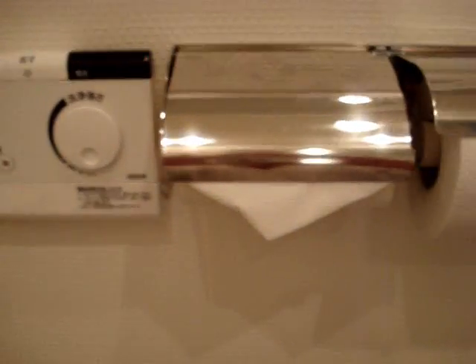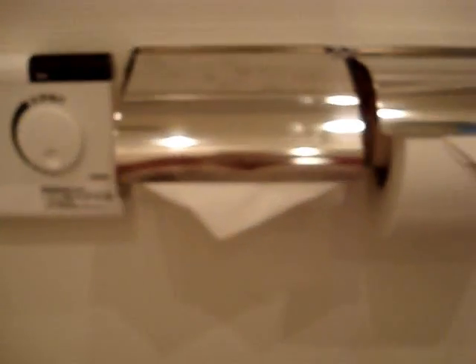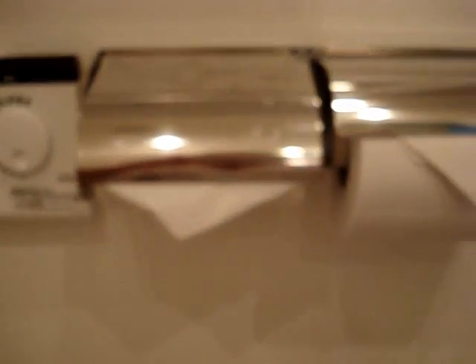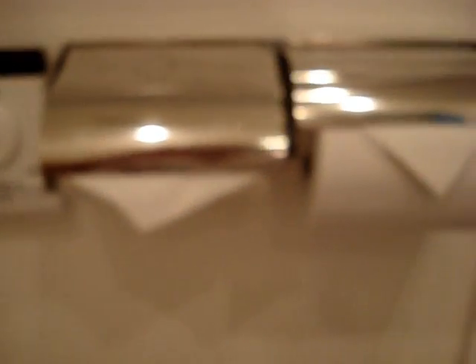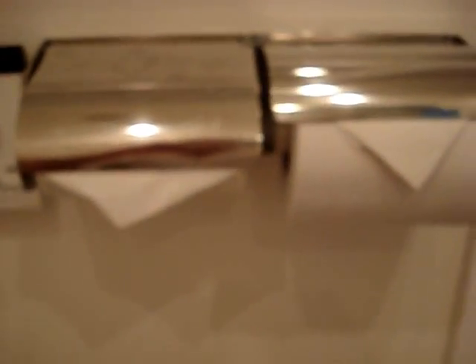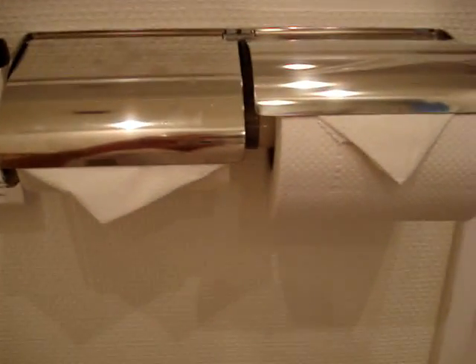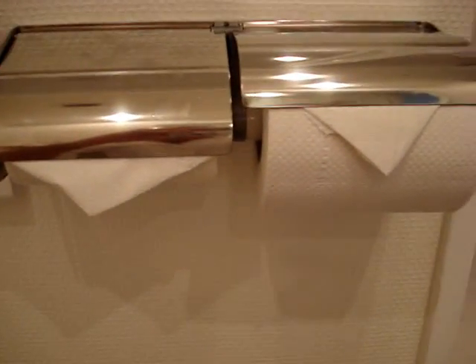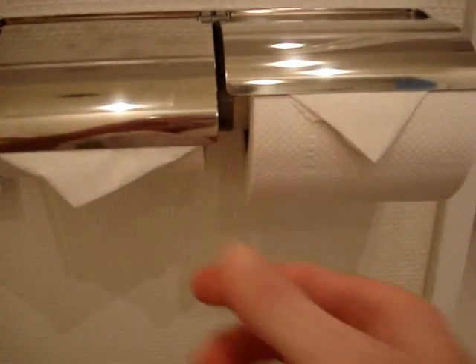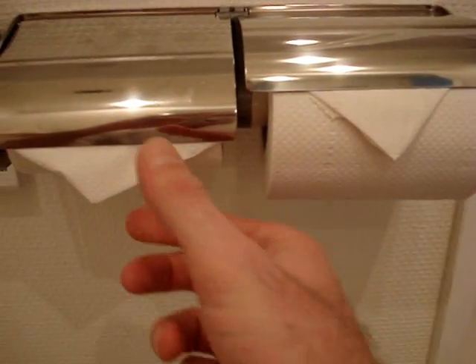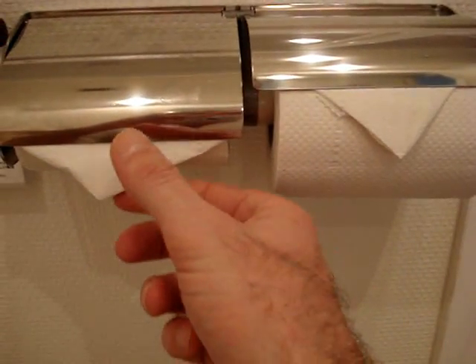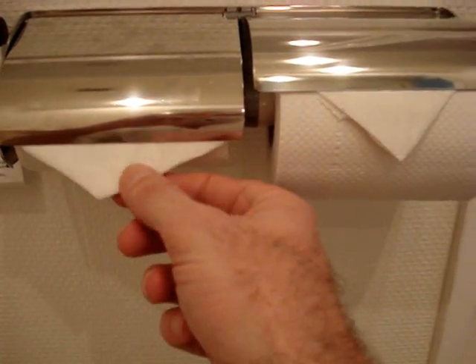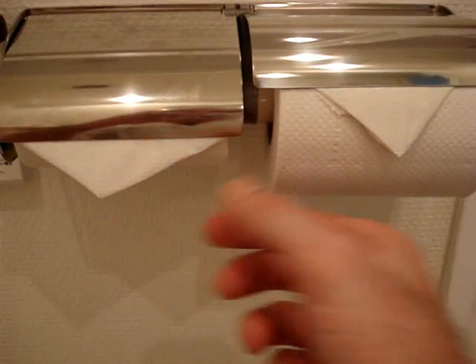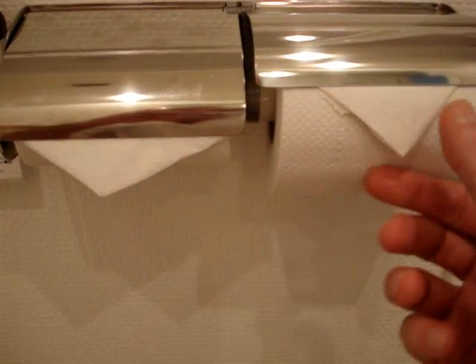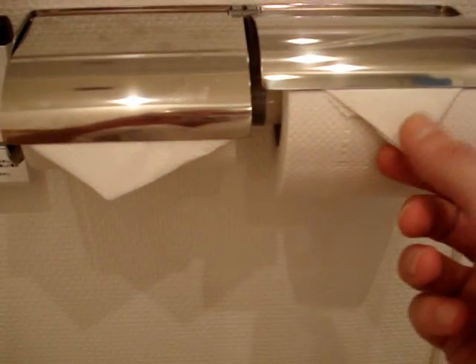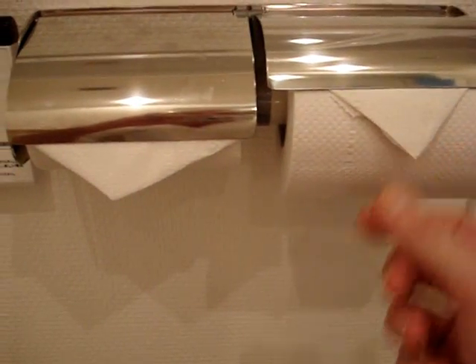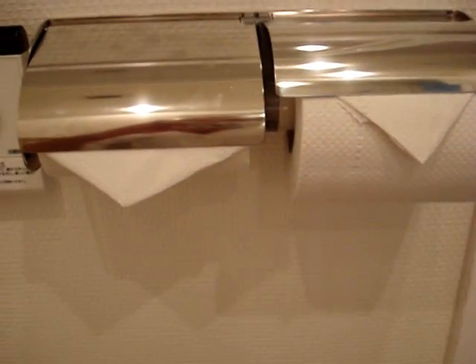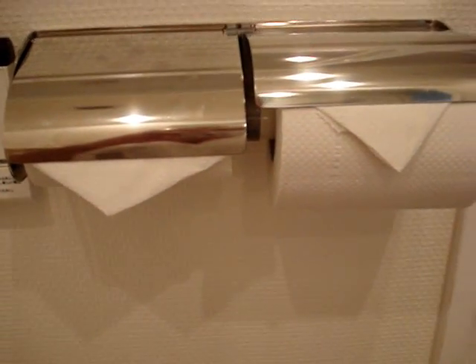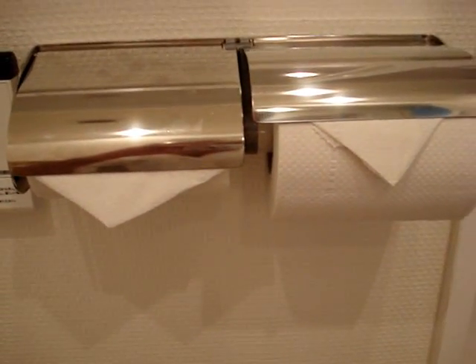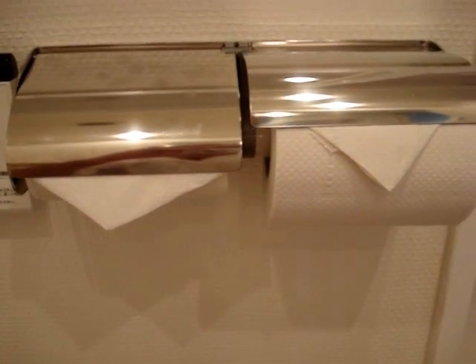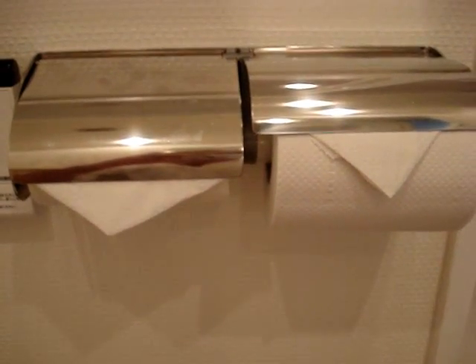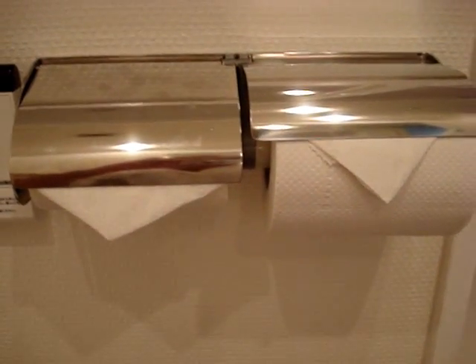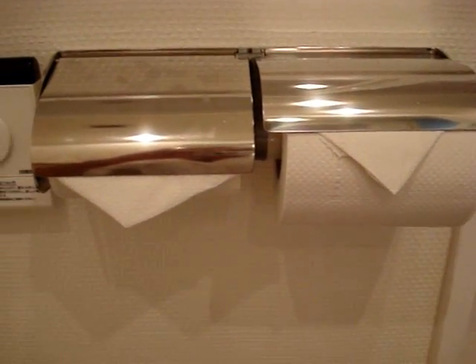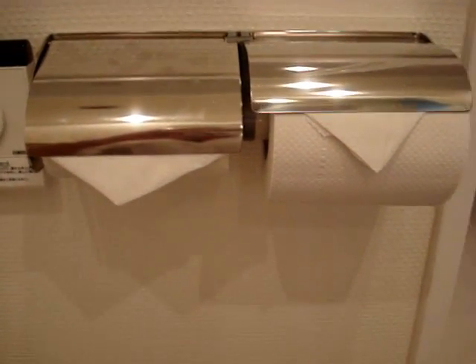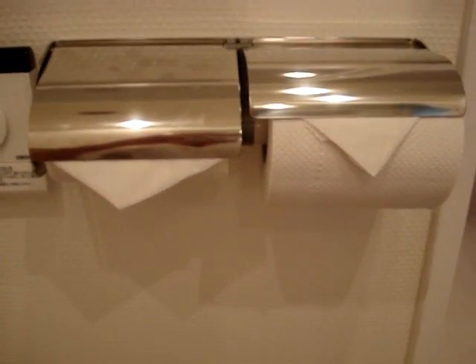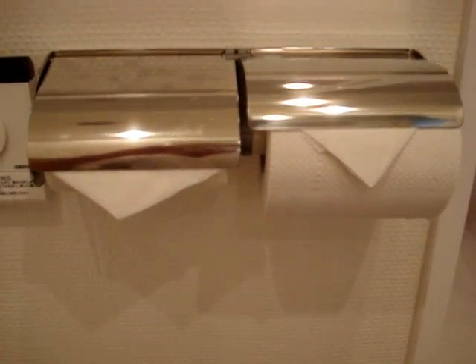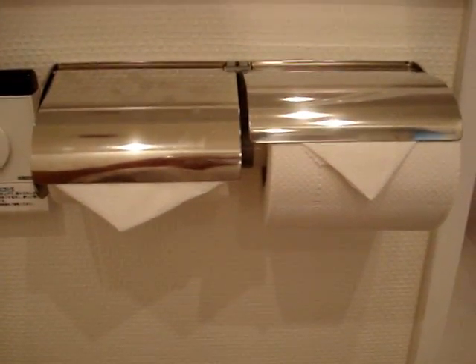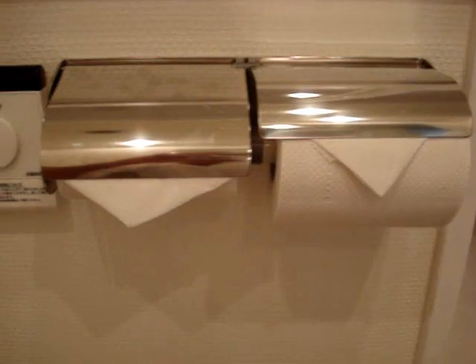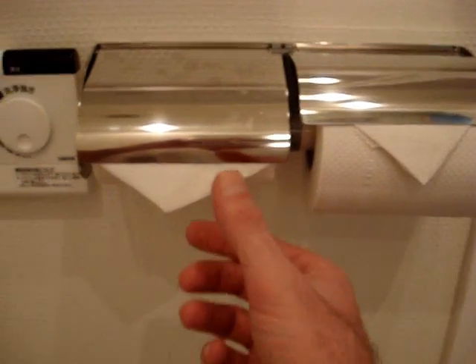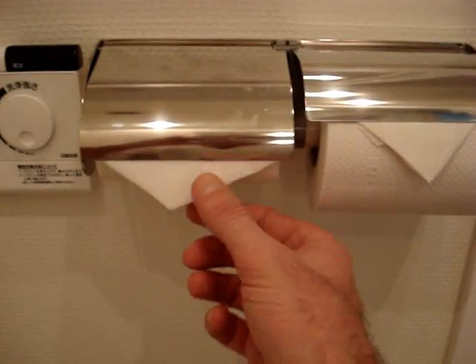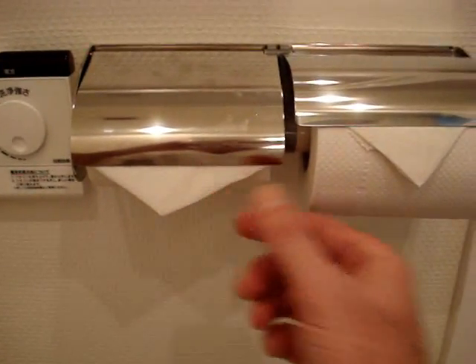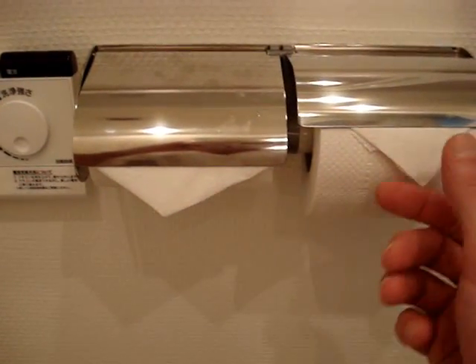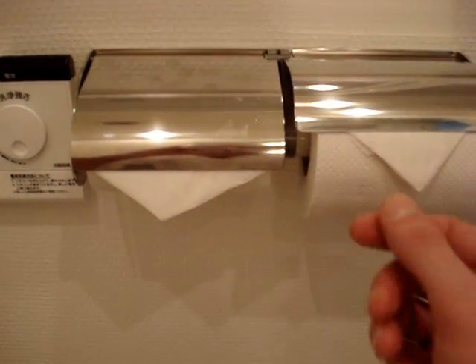Also notice the toilet paper — nice neat little triangles here on the paper. If you're staying in a hotel, don't worry about it too much. But if you're staying in someone's home, be polite and leave it the way you found it.